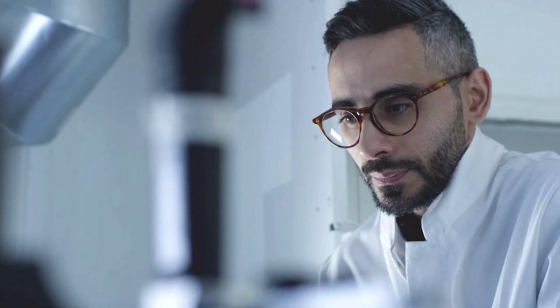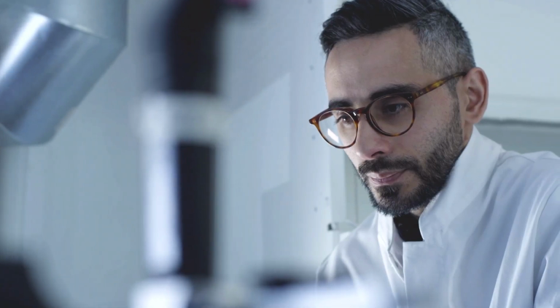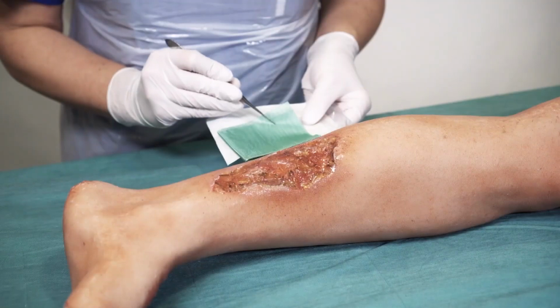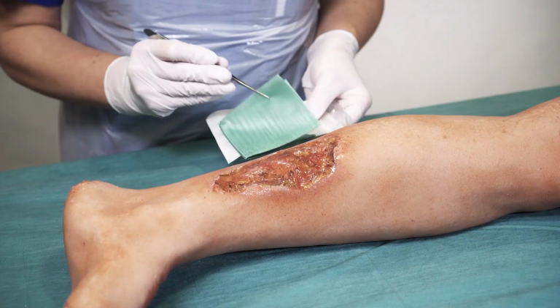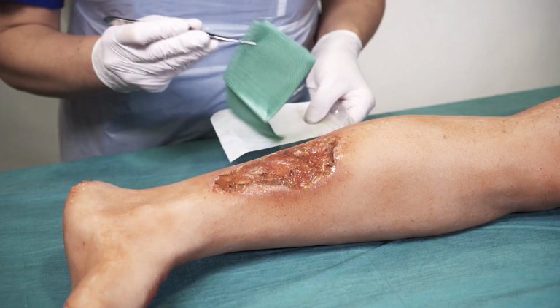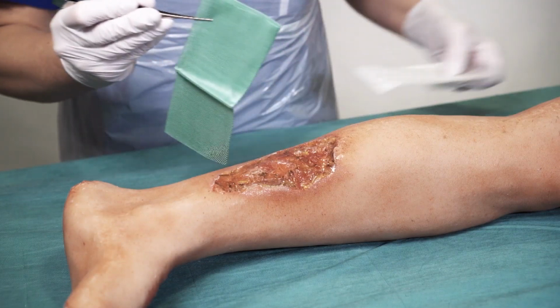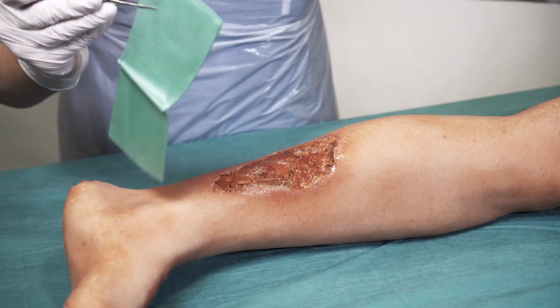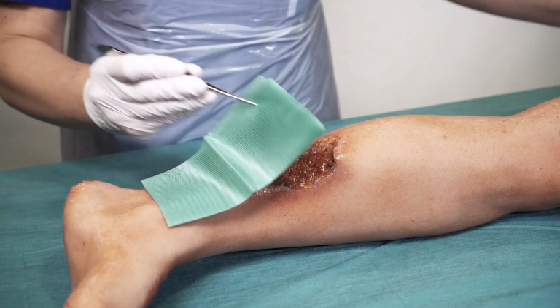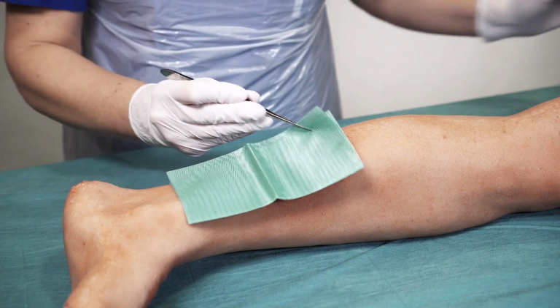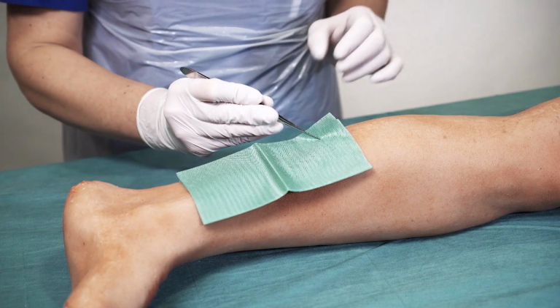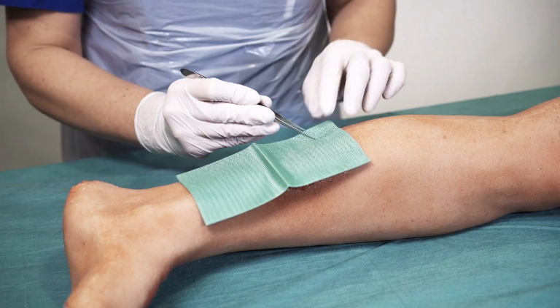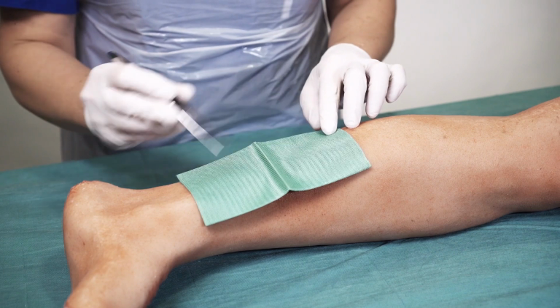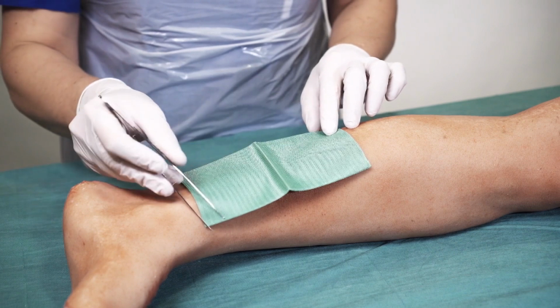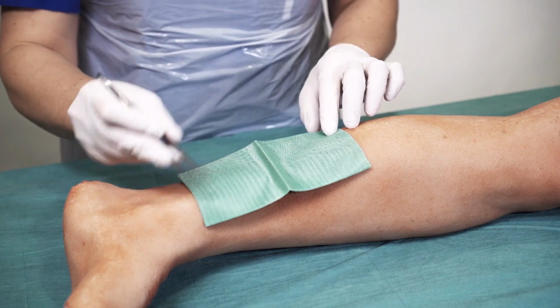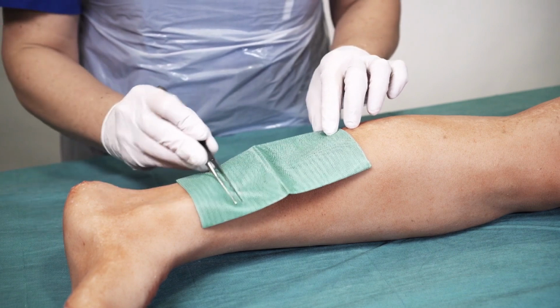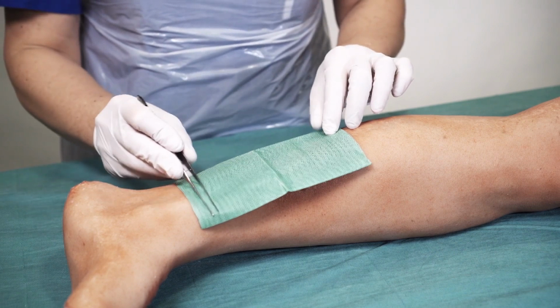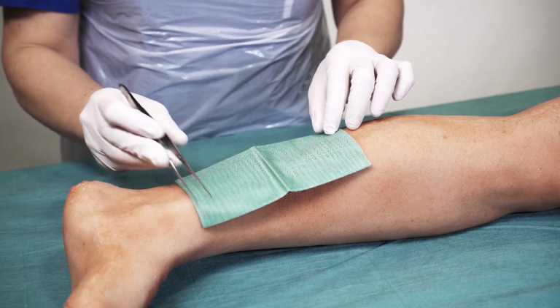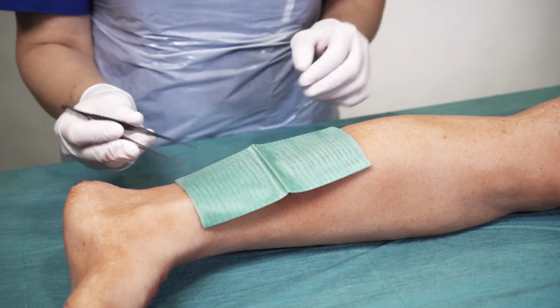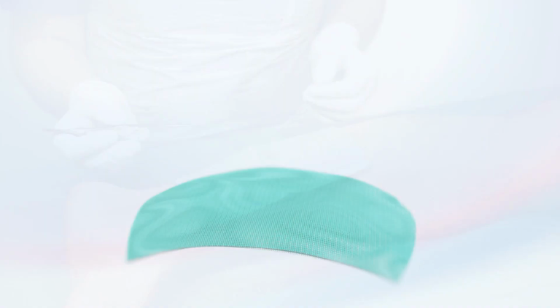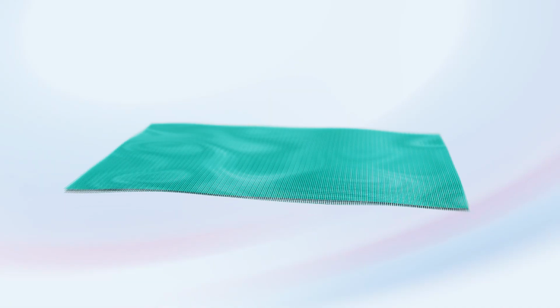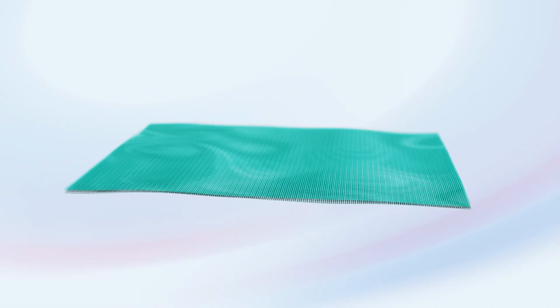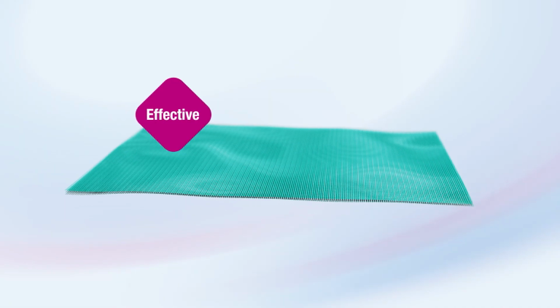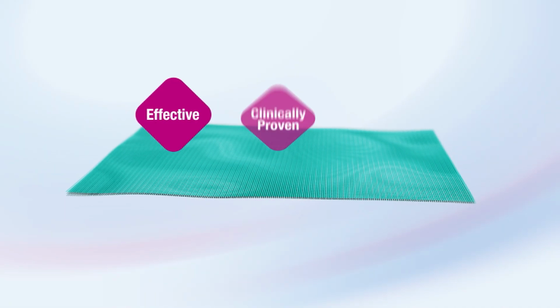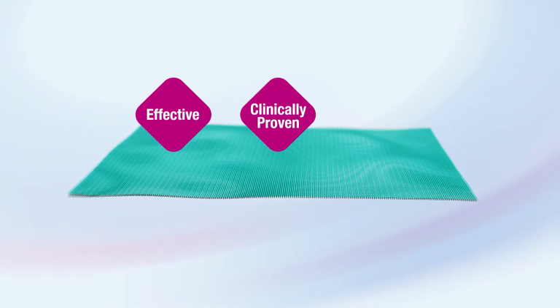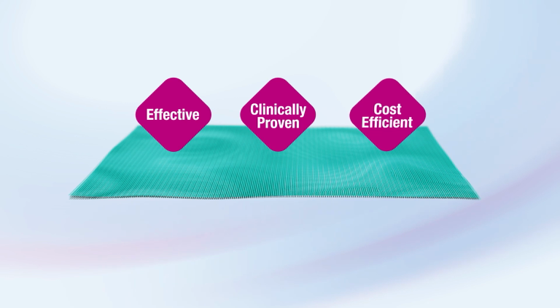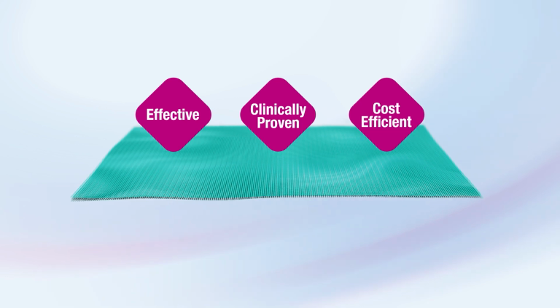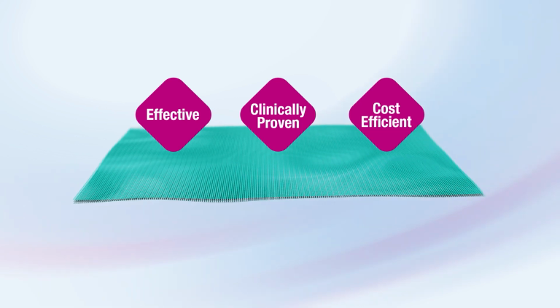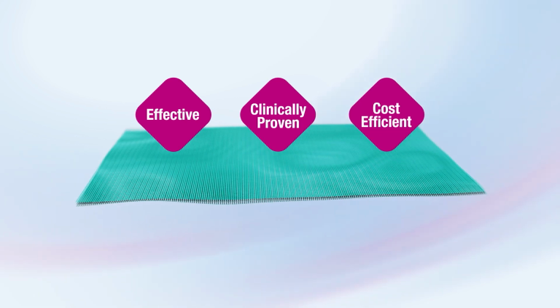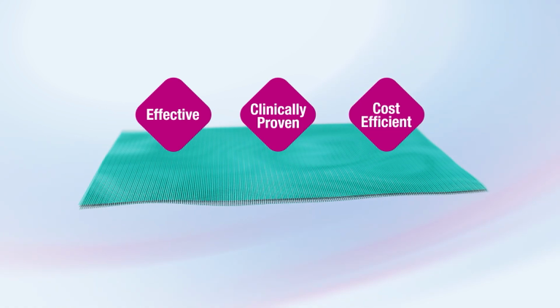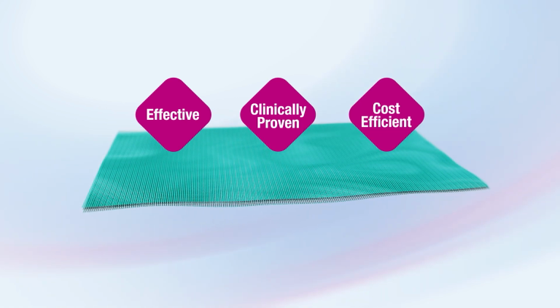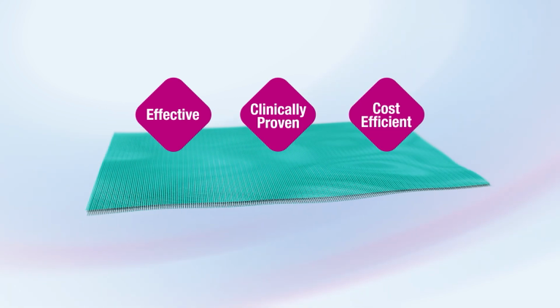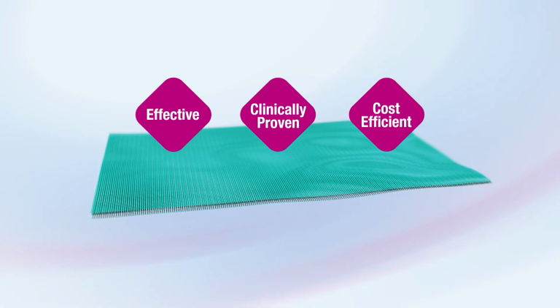Qtimet Sorbact dressings safely remove bacteria and aid in the management of infected wounds without releasing active substances into the wound. Qtimet Sorbact can be your choice for clinically effective management of infected wounds.